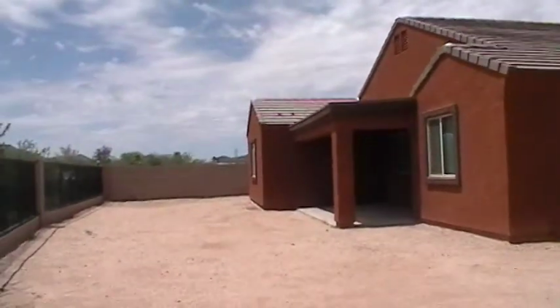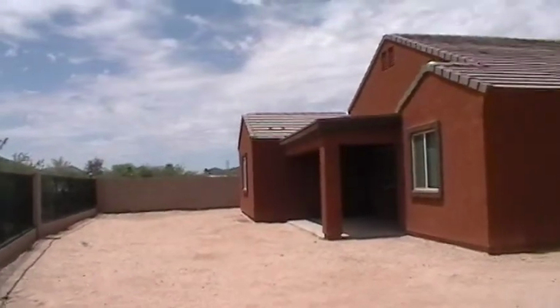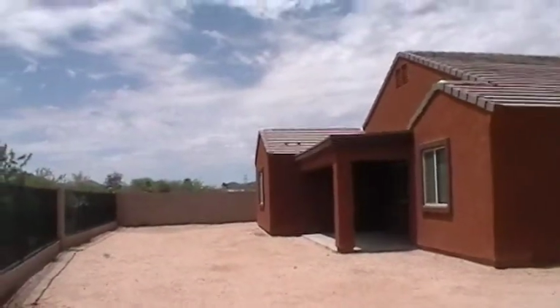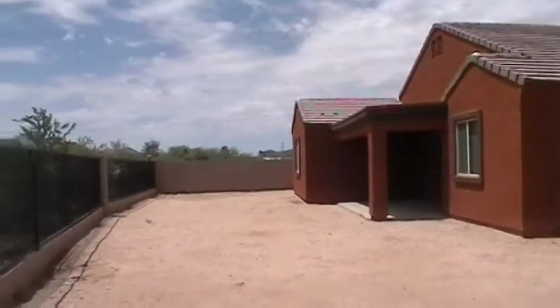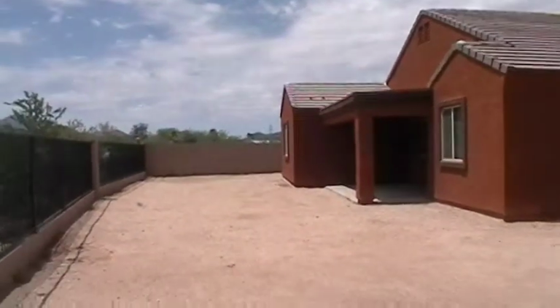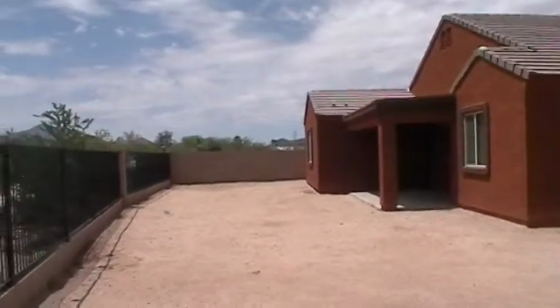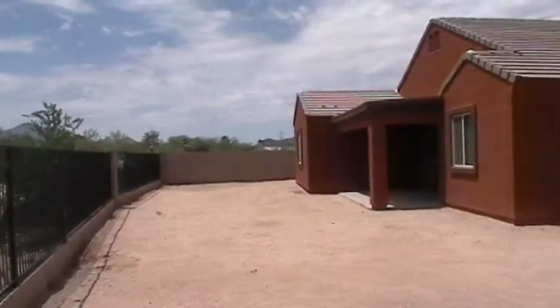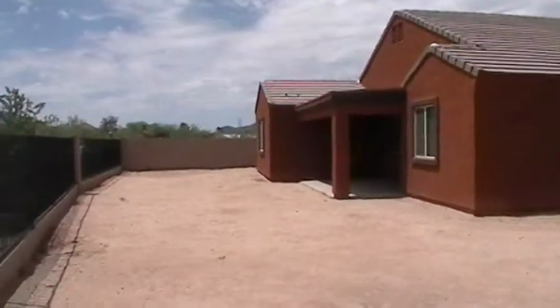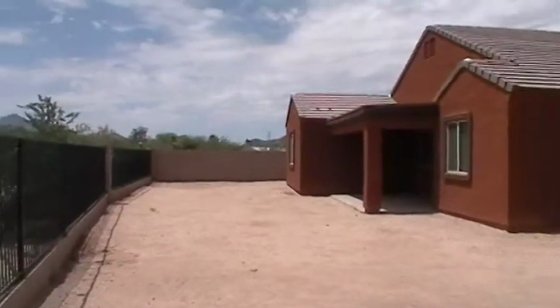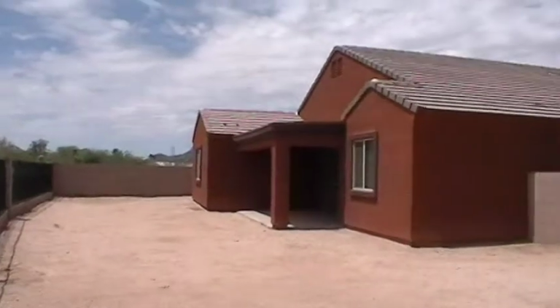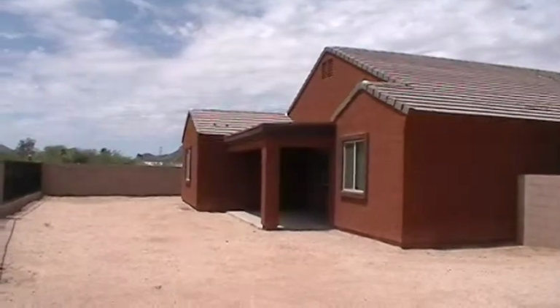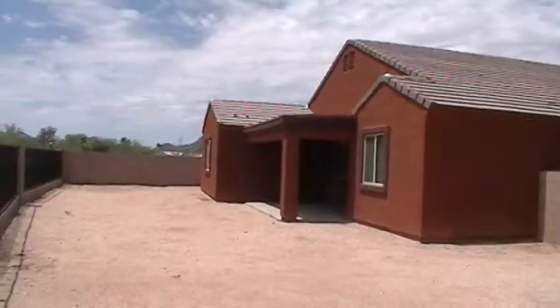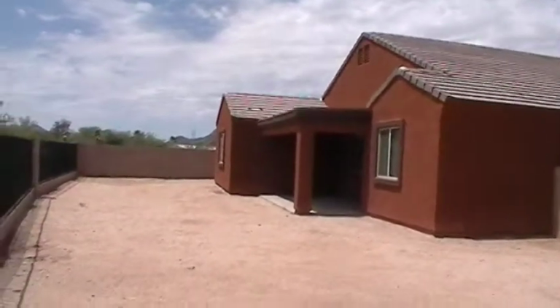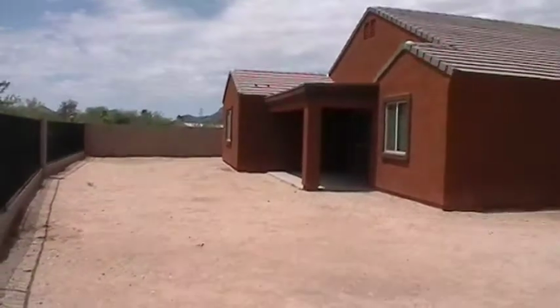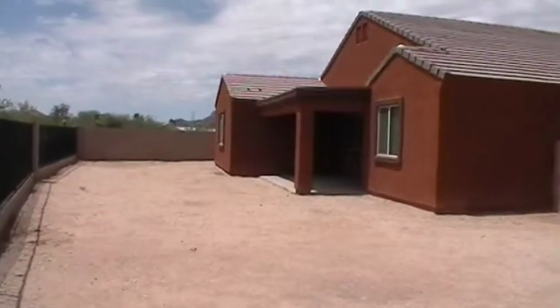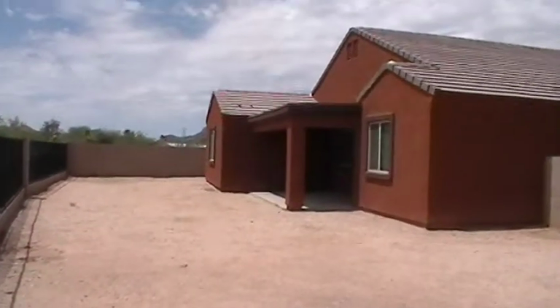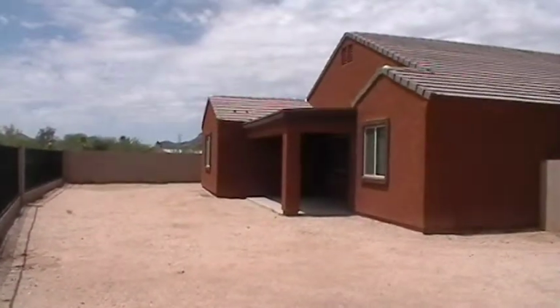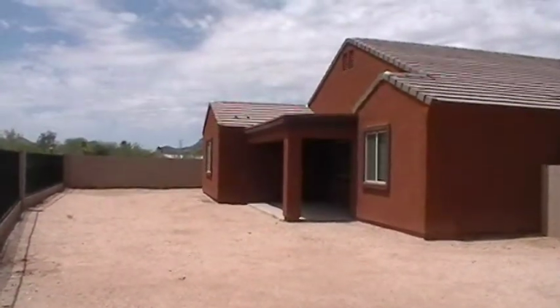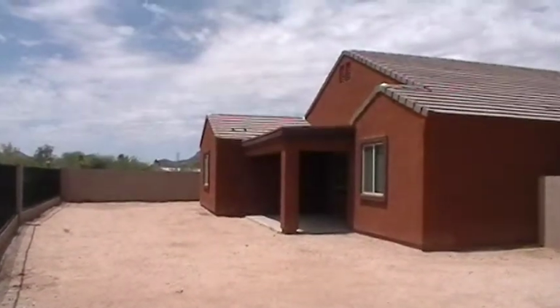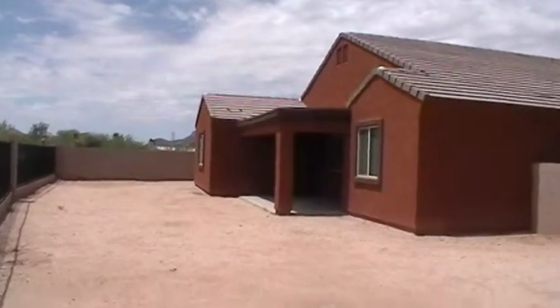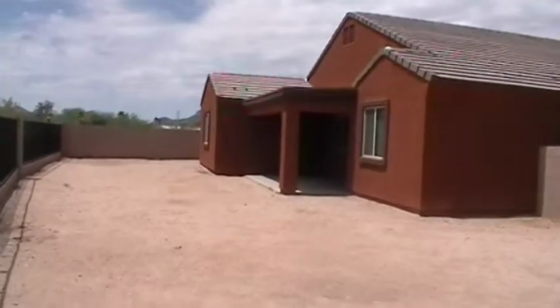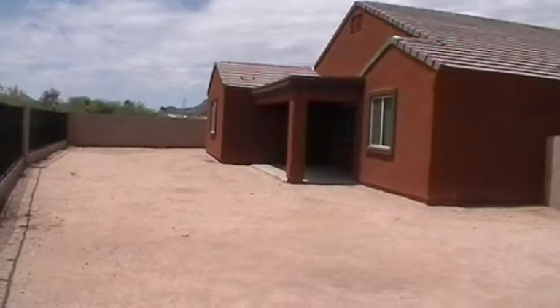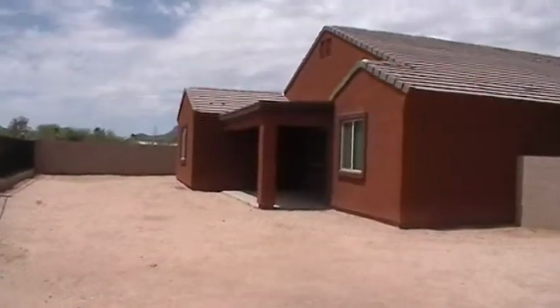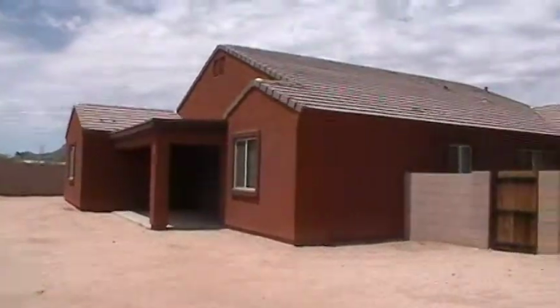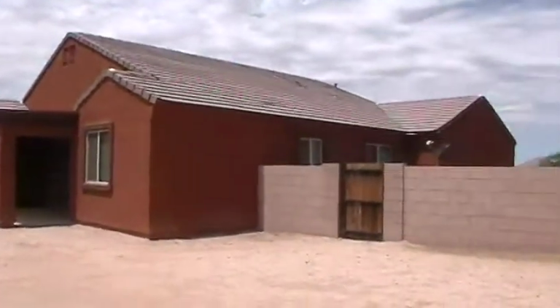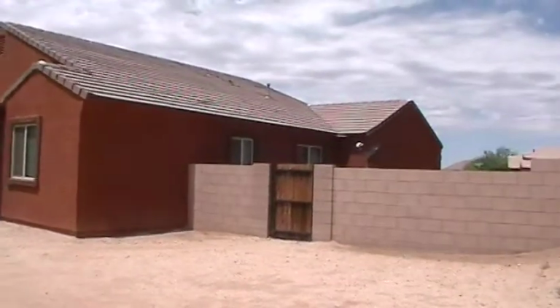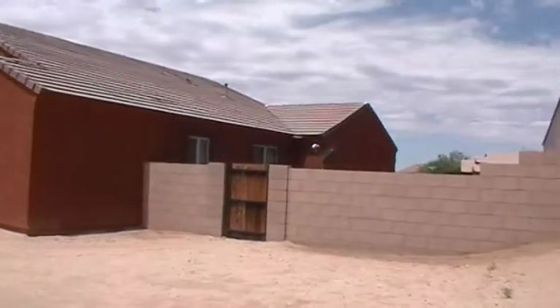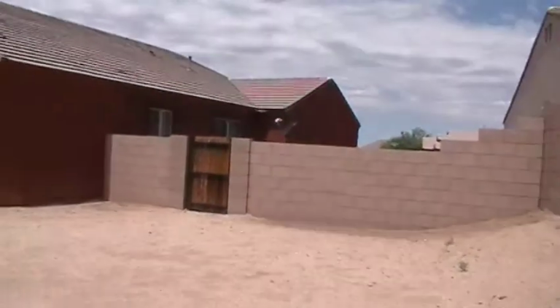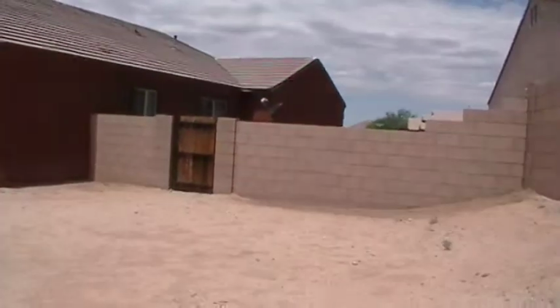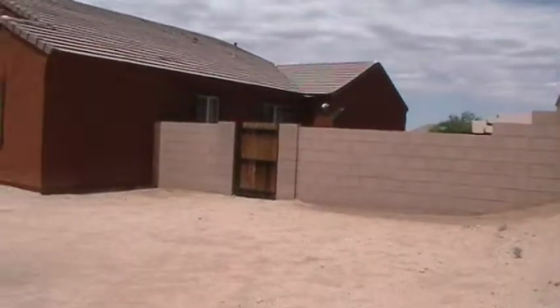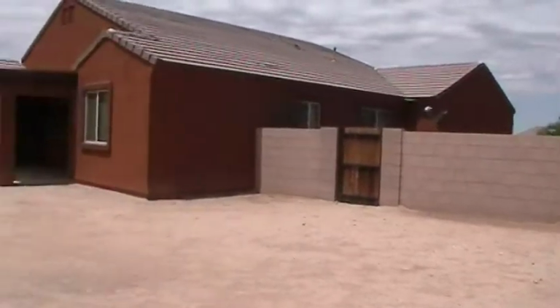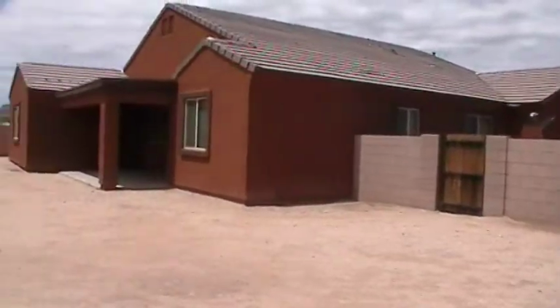Plenty of room in the backyard, and a nice covered patio area for the cool evenings here in Tucson — for barbecues, whatever you may like to do on your spare time.